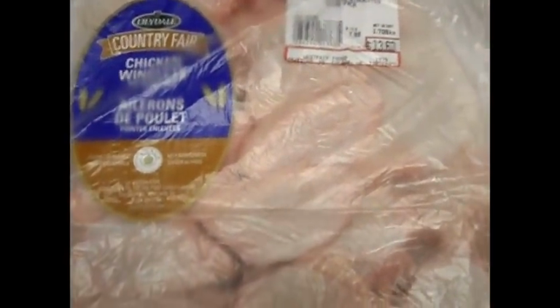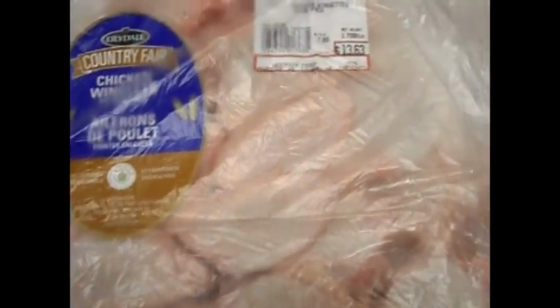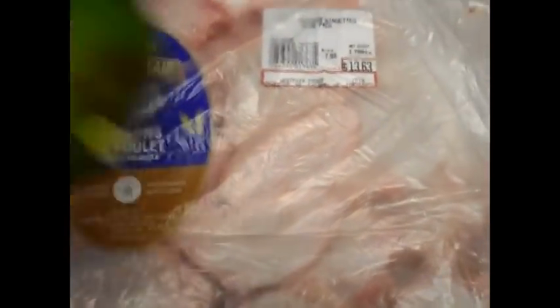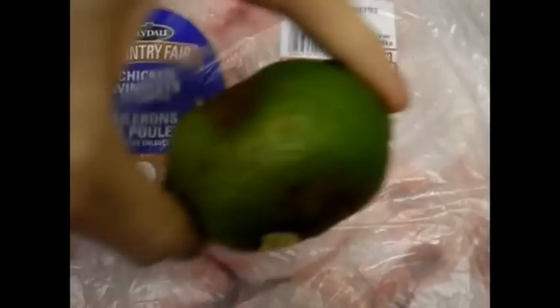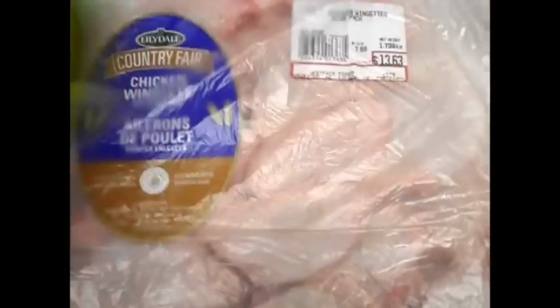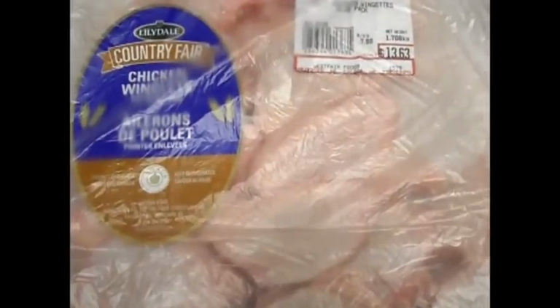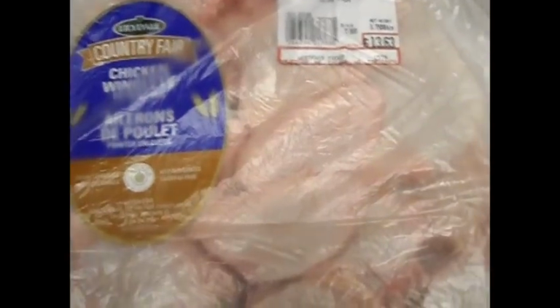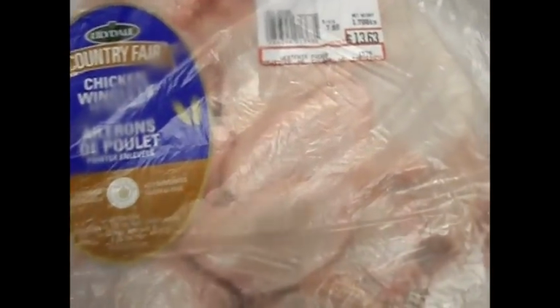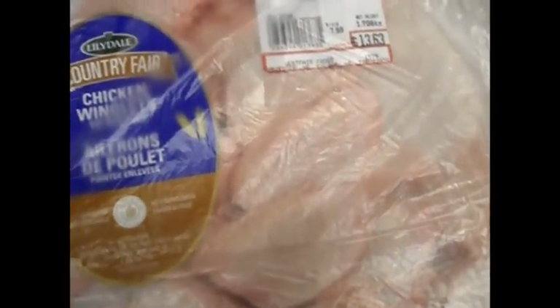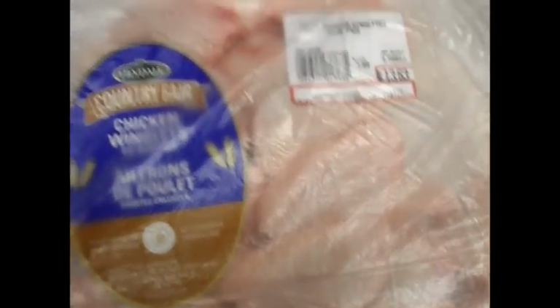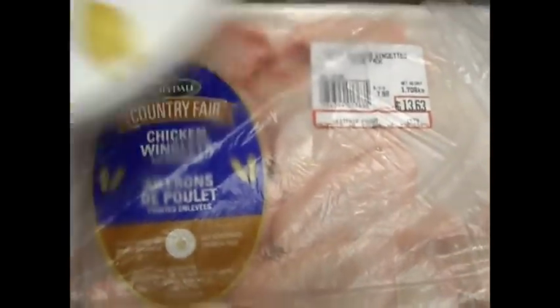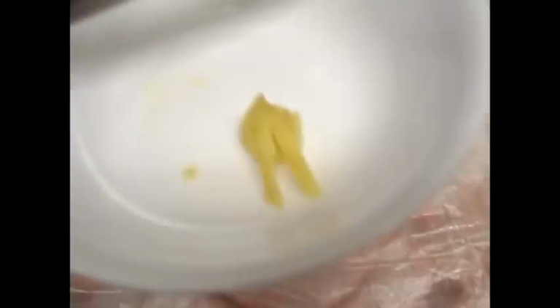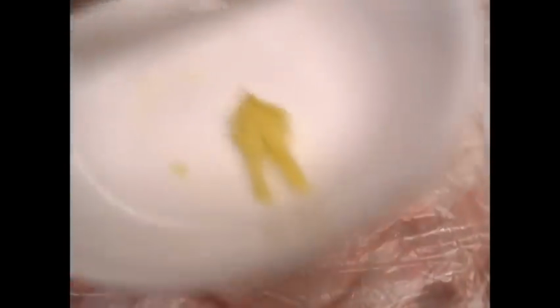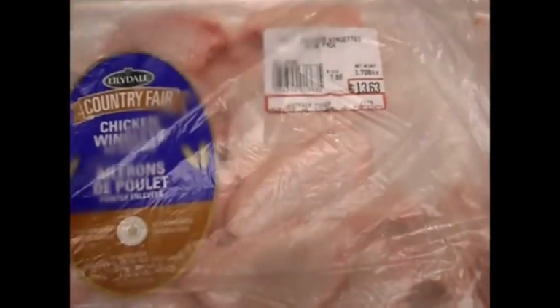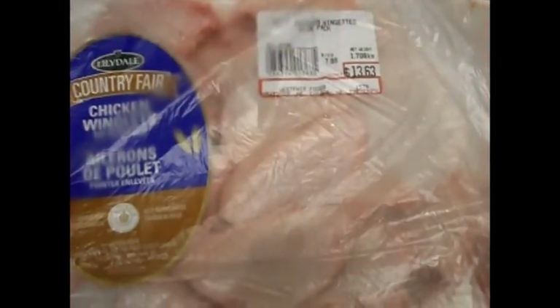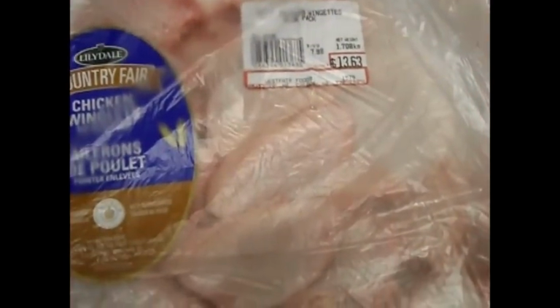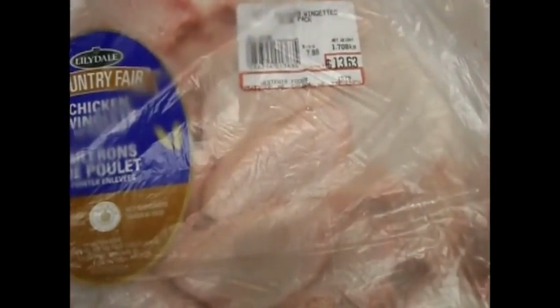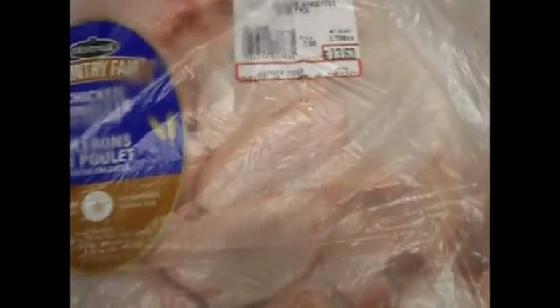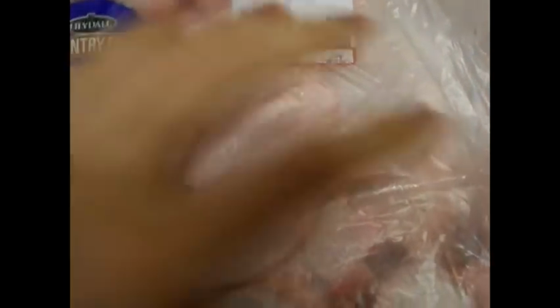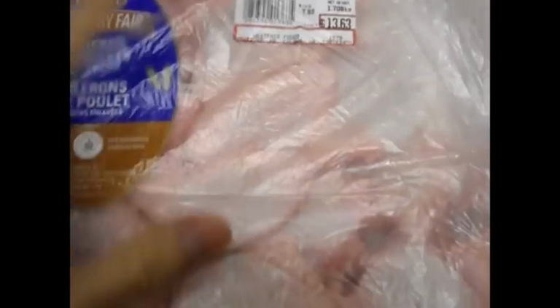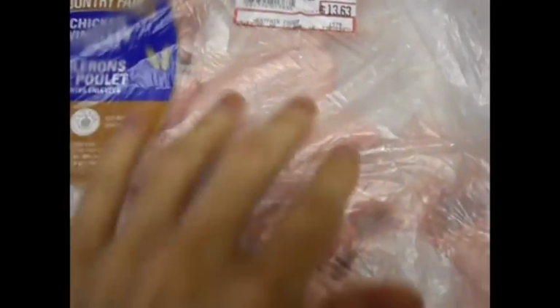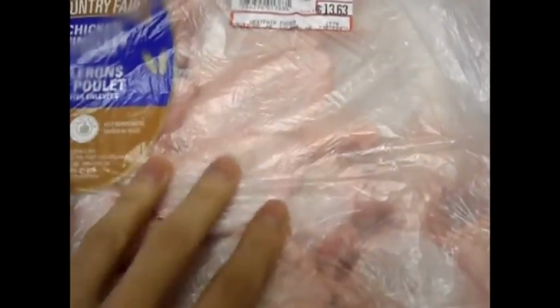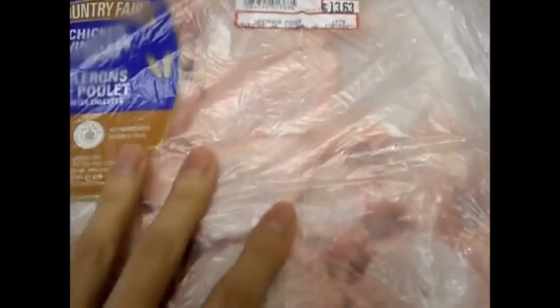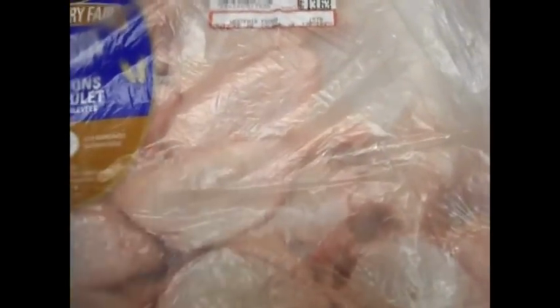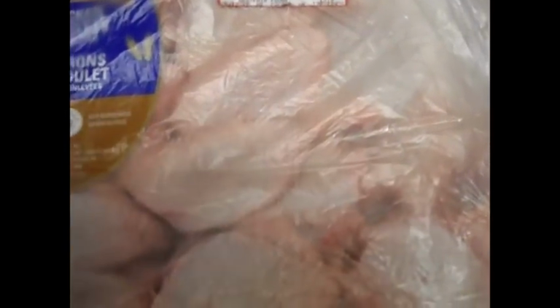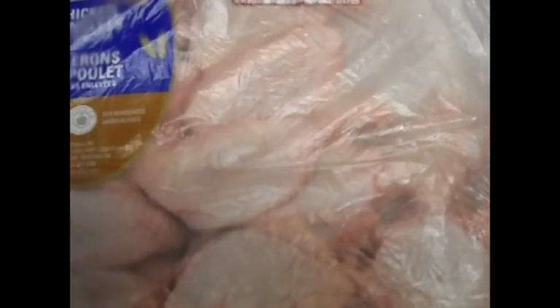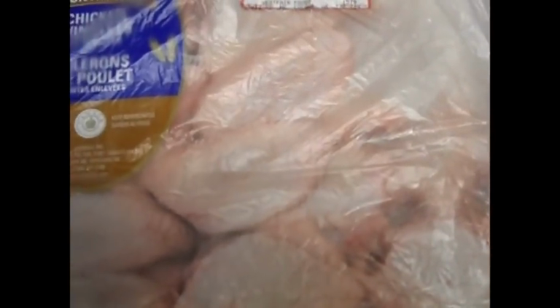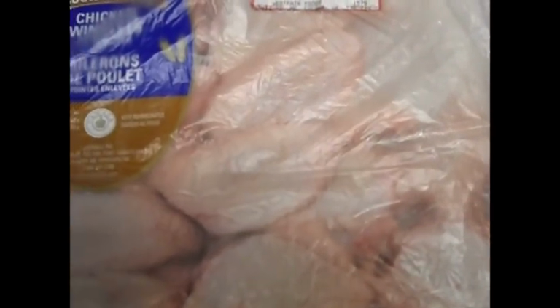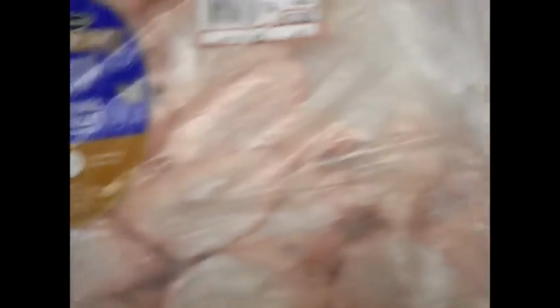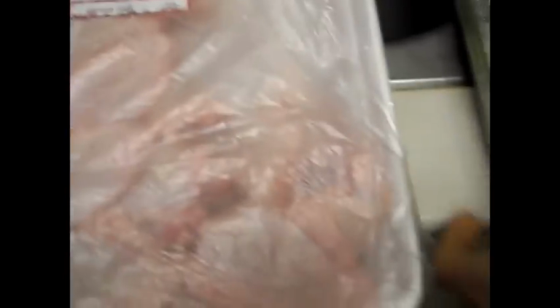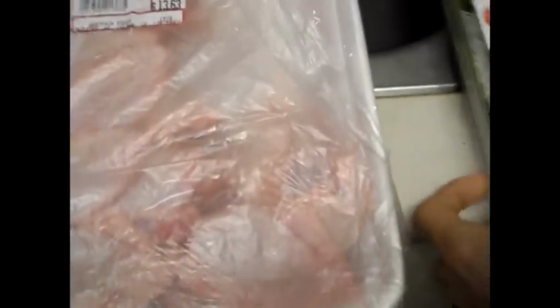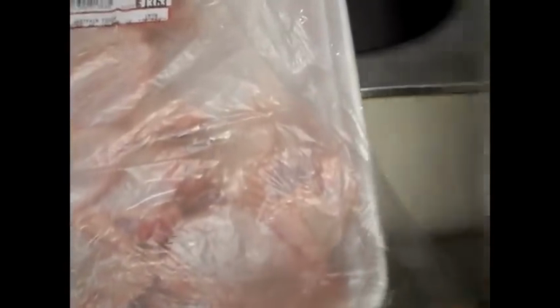You're also going to need a lime, some ginger, and salt and pepper for seasoning the wings. I'm going to put some chives in there as well.